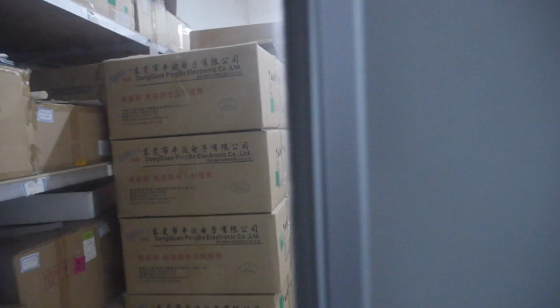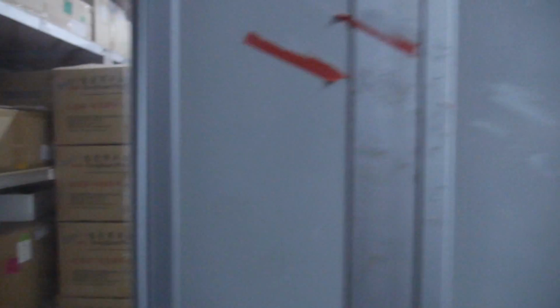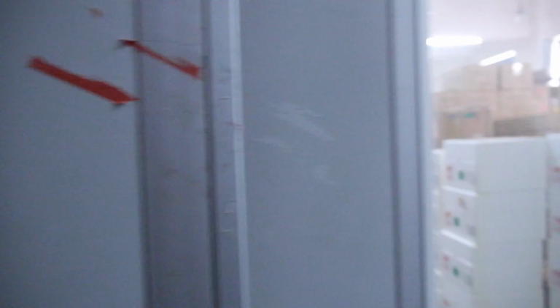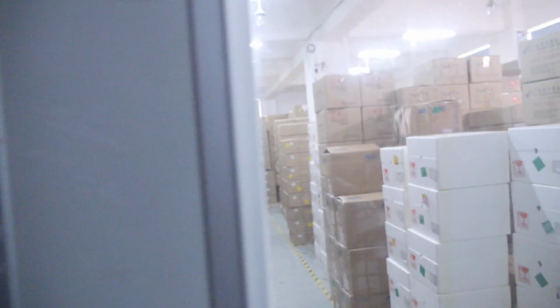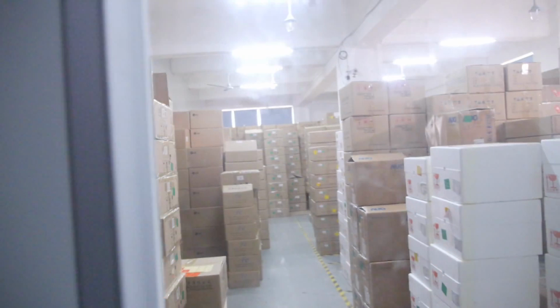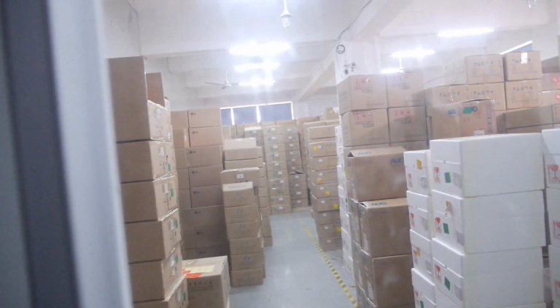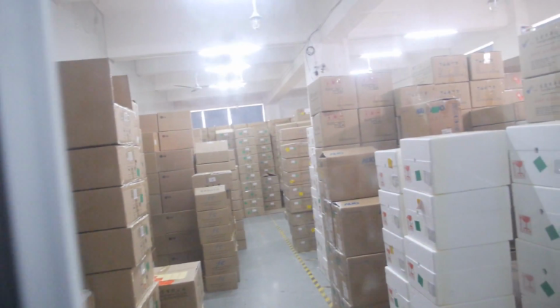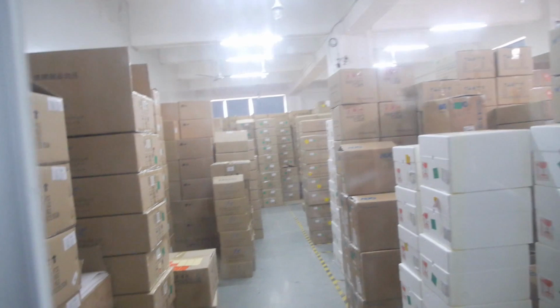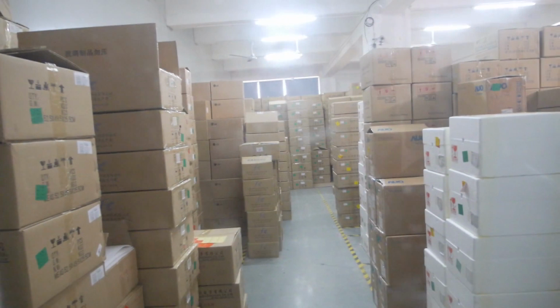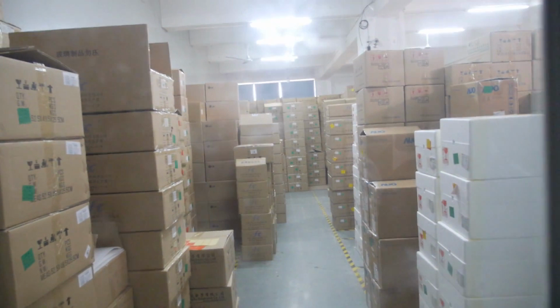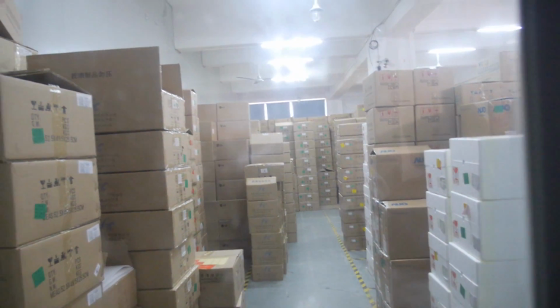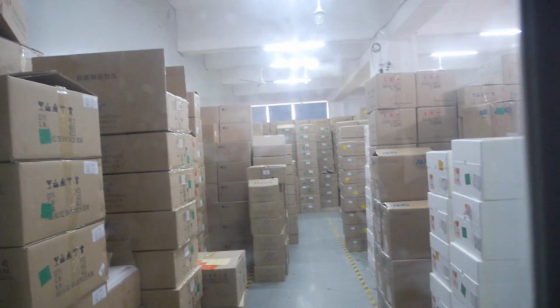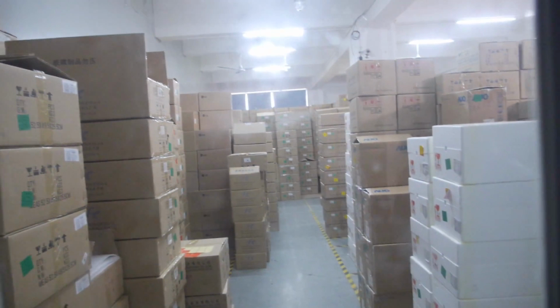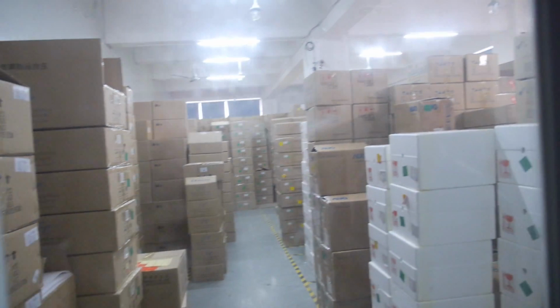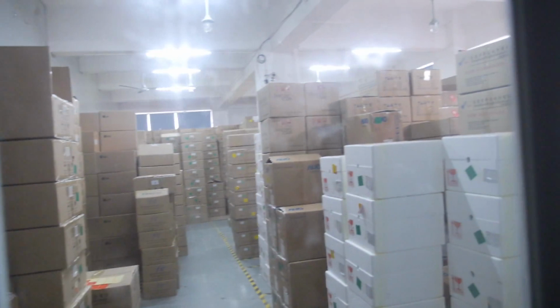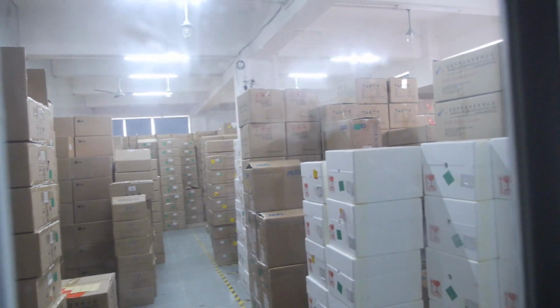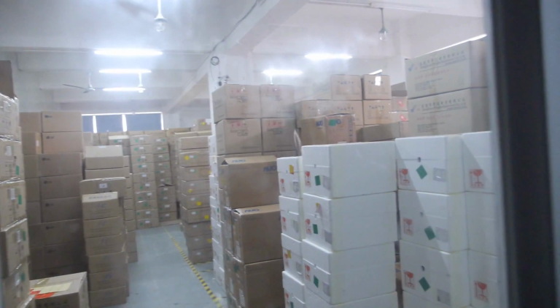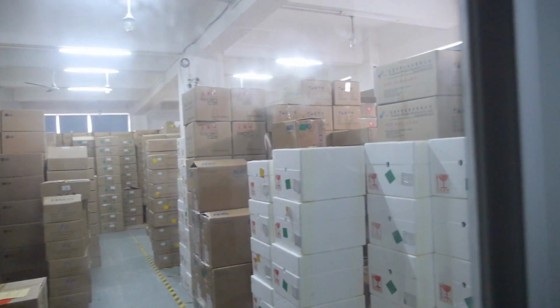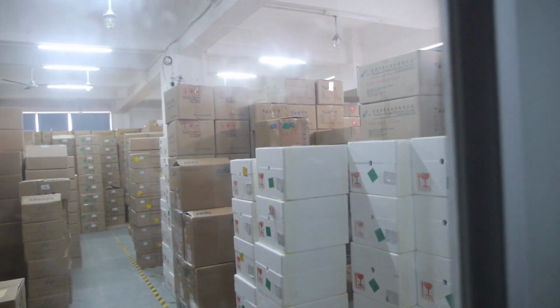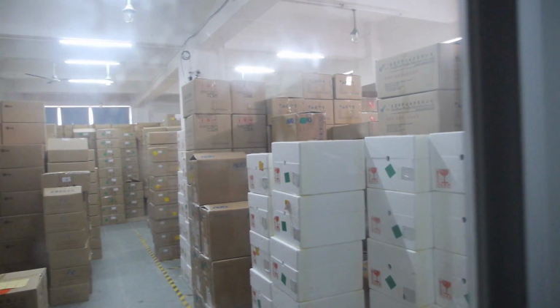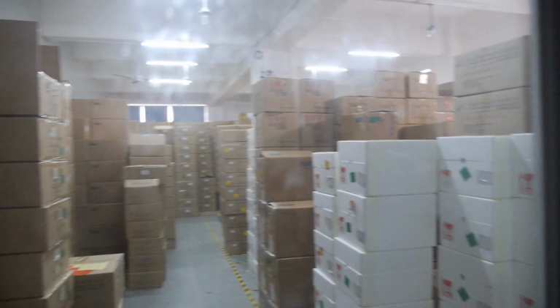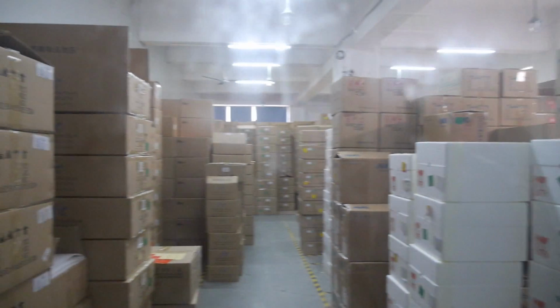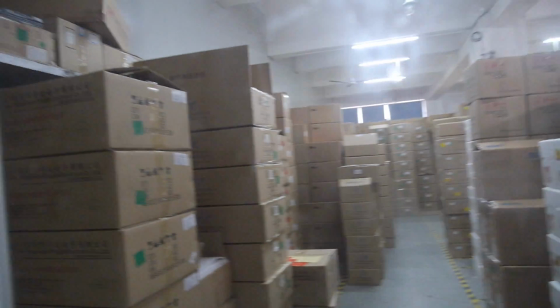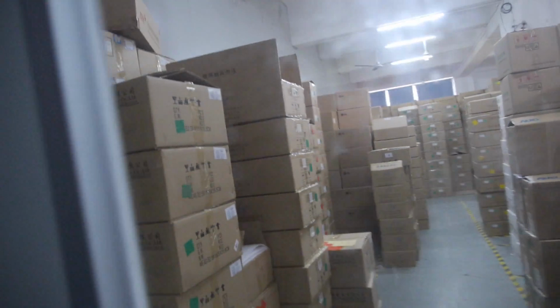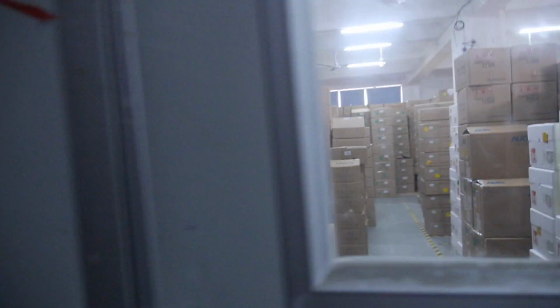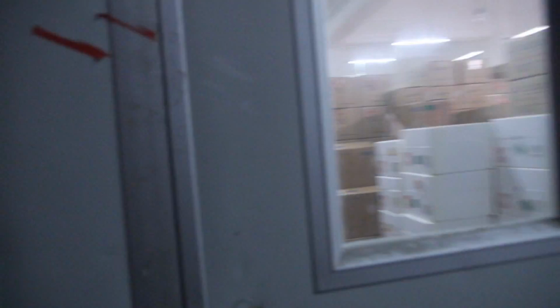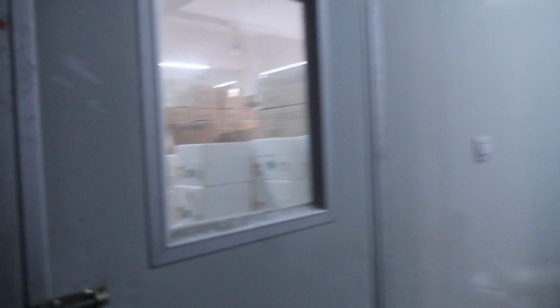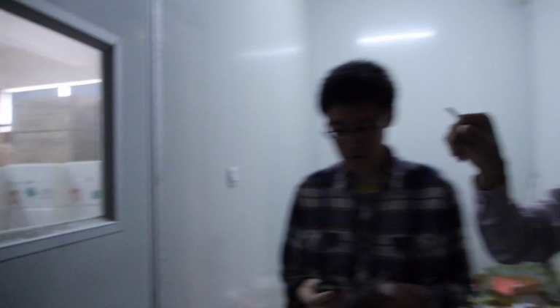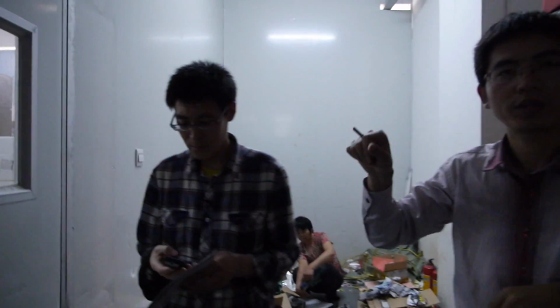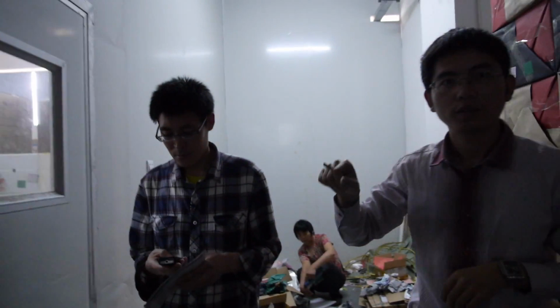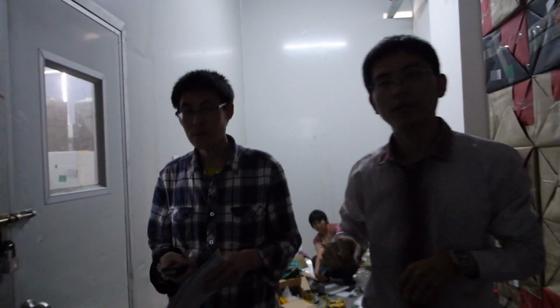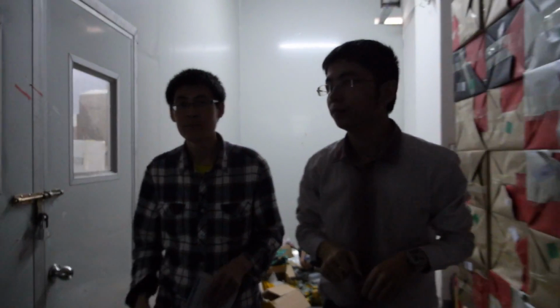LCD screens and TP panels. So you have more than 1,000? We stock many LCDs — about 60,000 pieces. 60,000? Yes, cool.